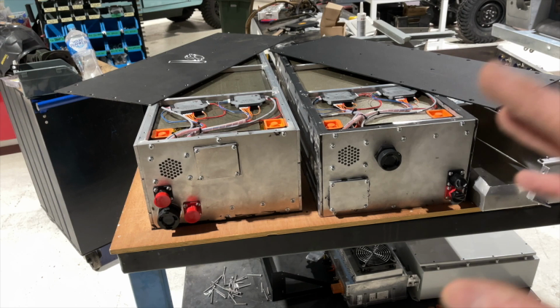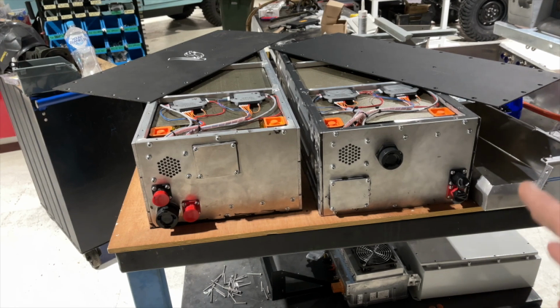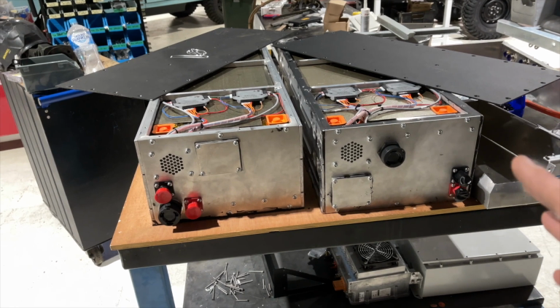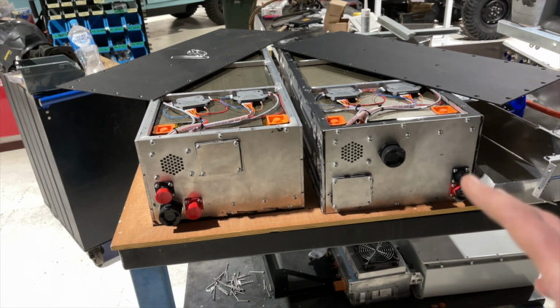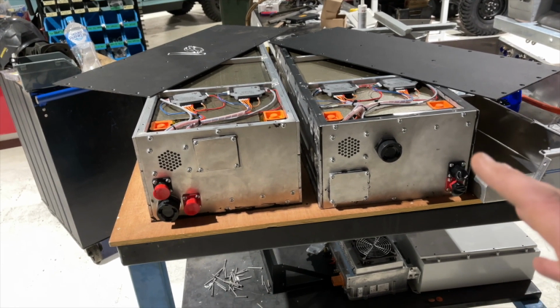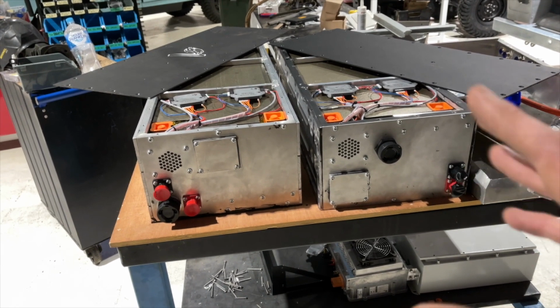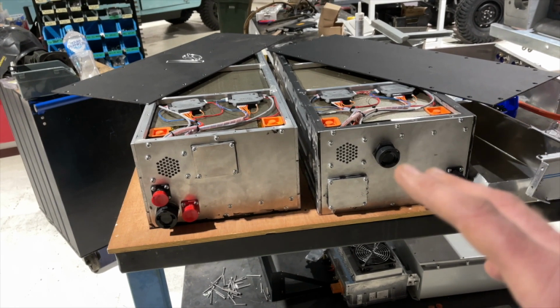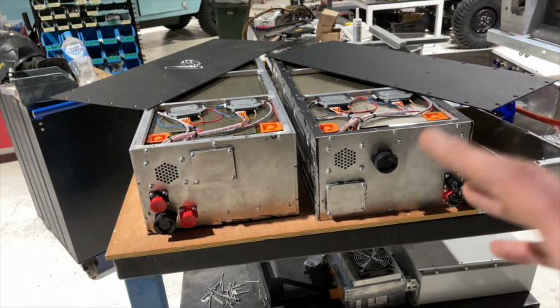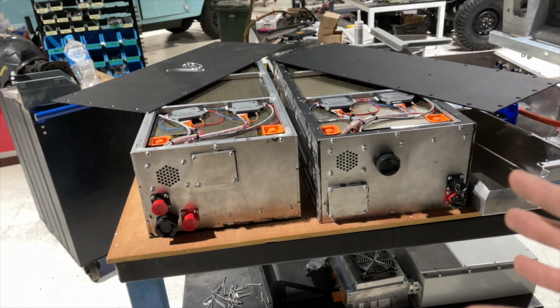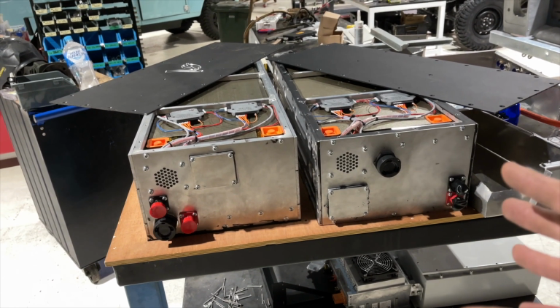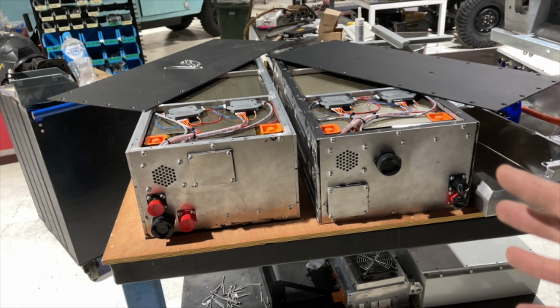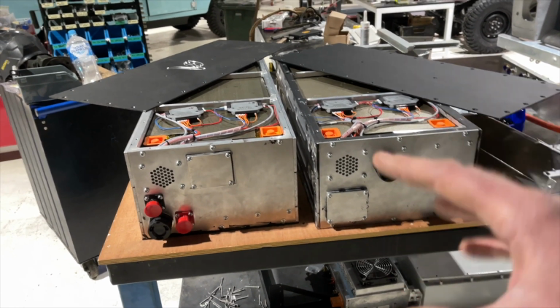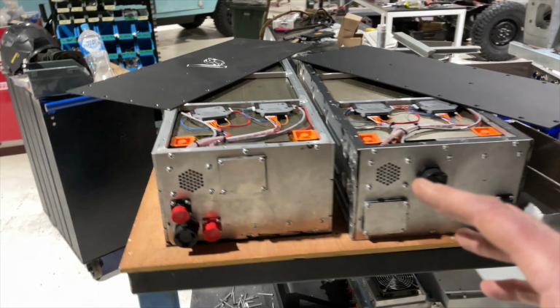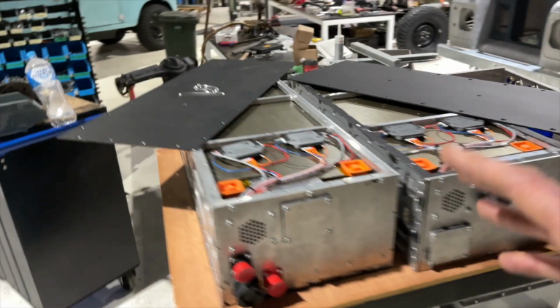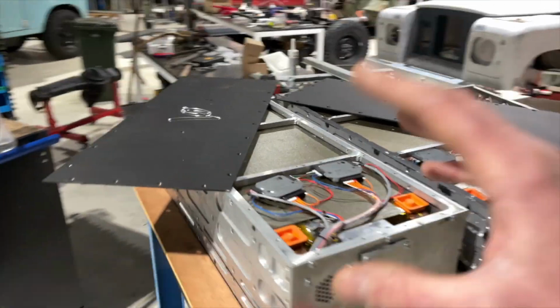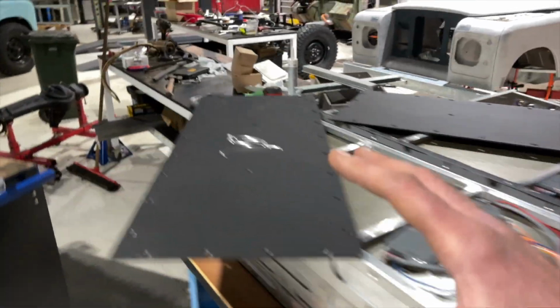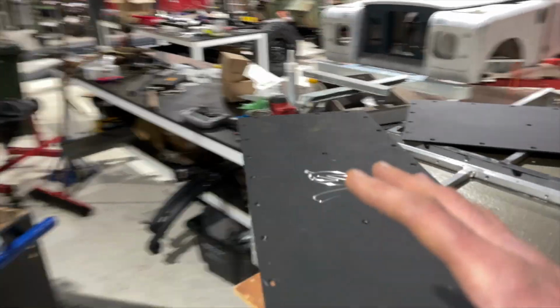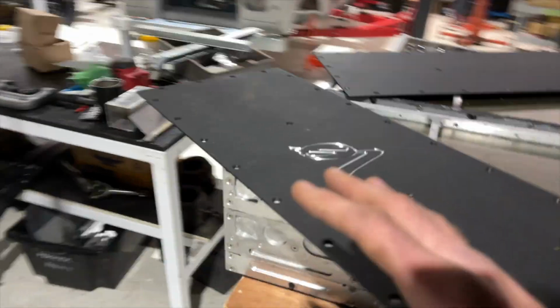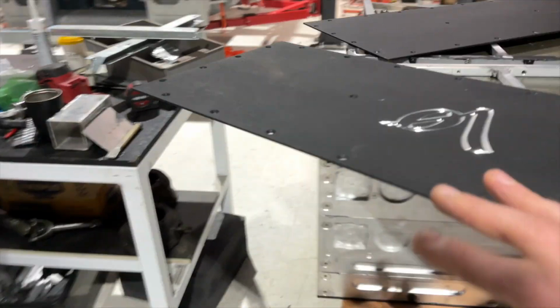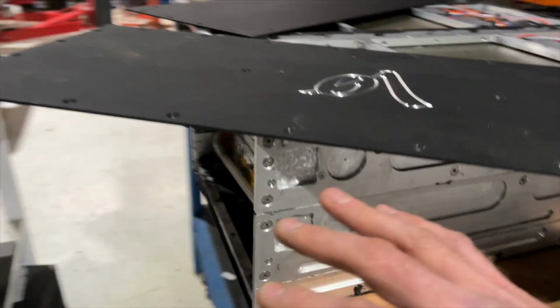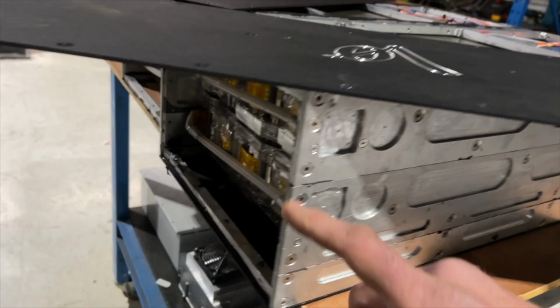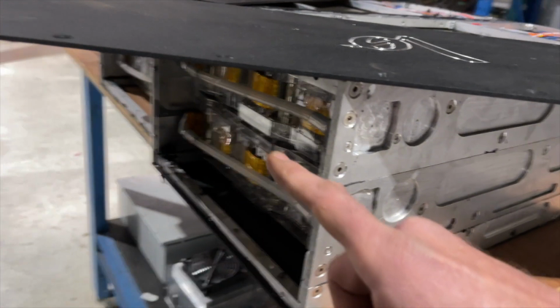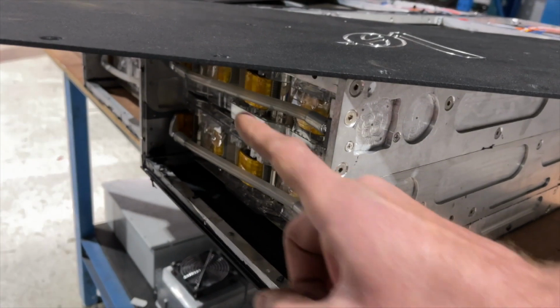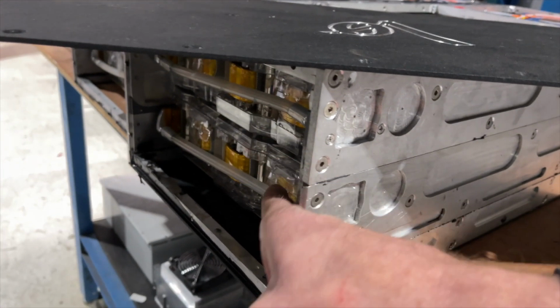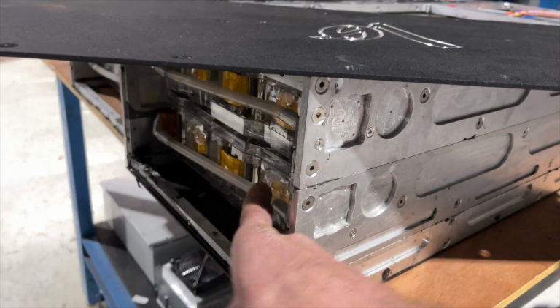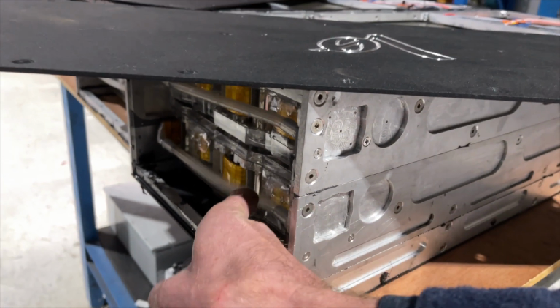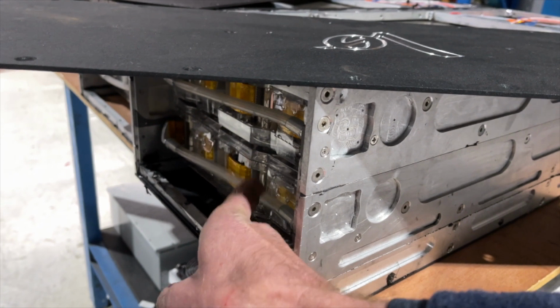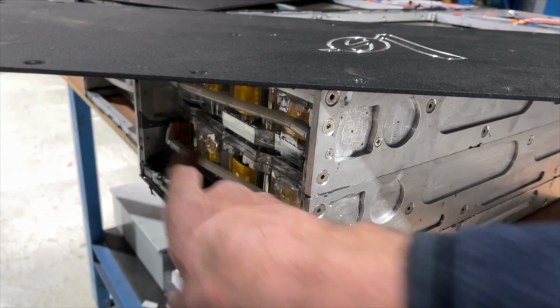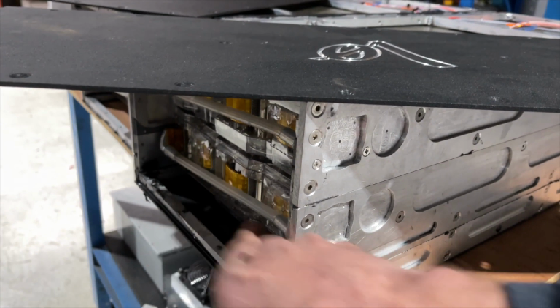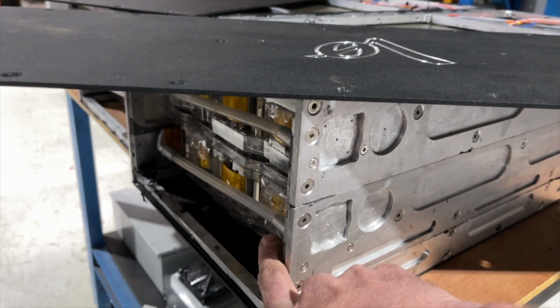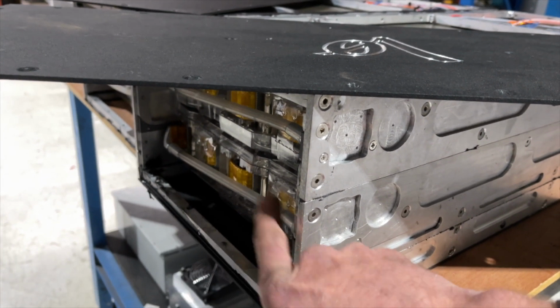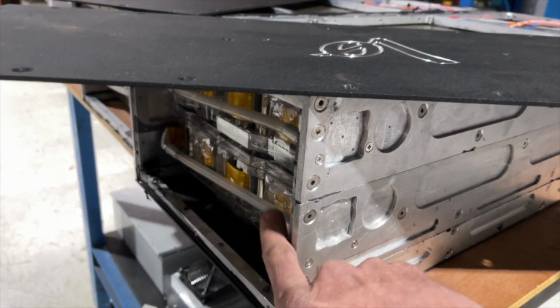Luckily for us, they fit perfectly within the chassis of a Series Land Rover. This is a driver's side and a passenger side battery box that have just finished electrical assembly. From here they'll go on and have their coolant systems fitted — those are the temporary pipes between the in and out of each Tesla module.